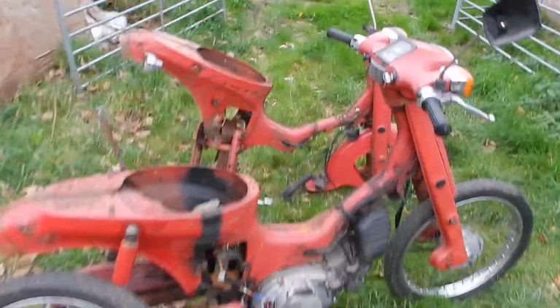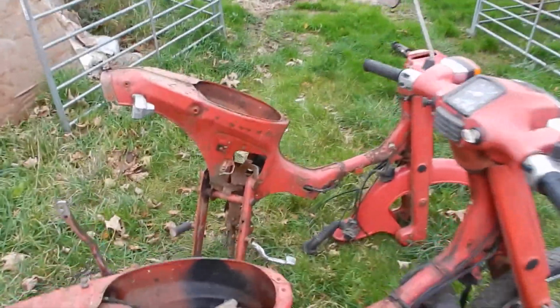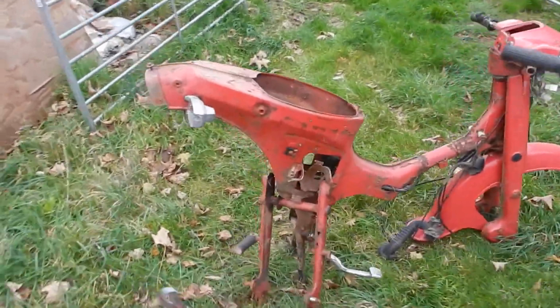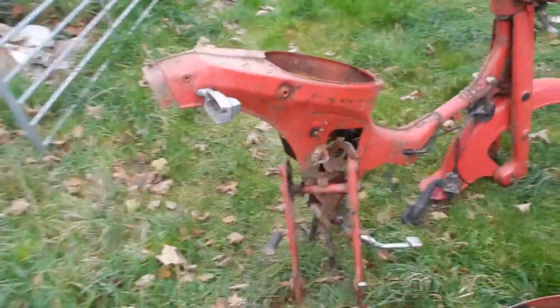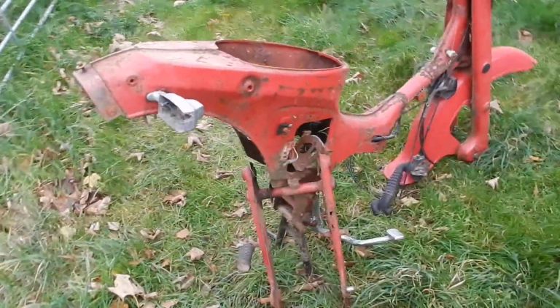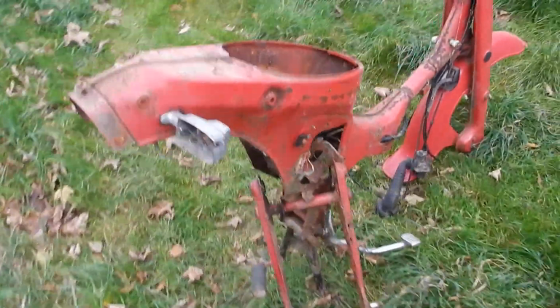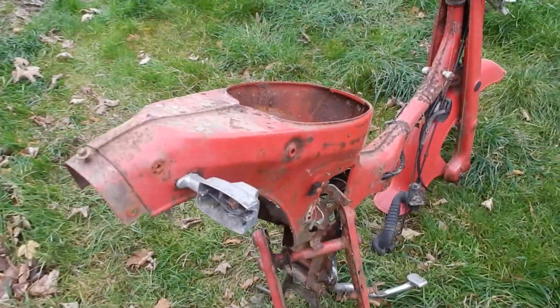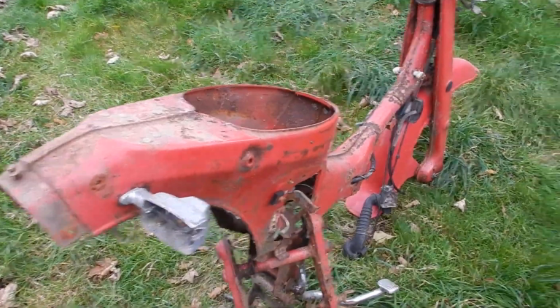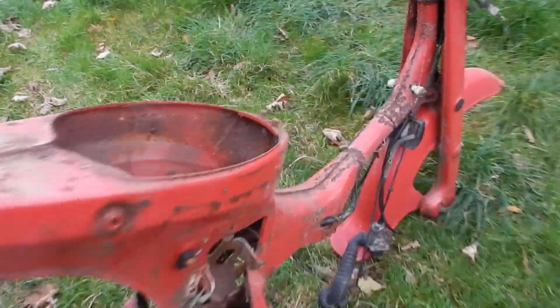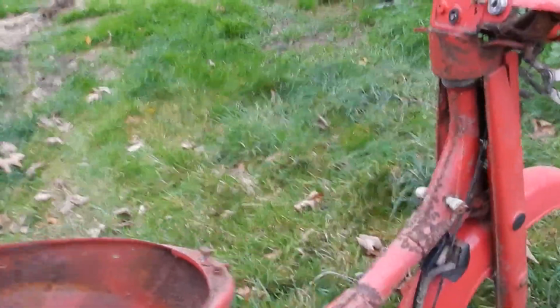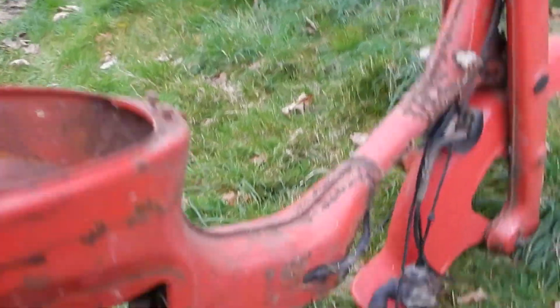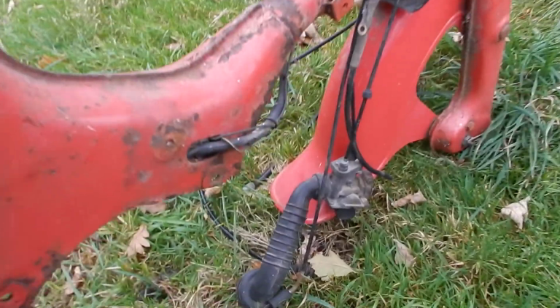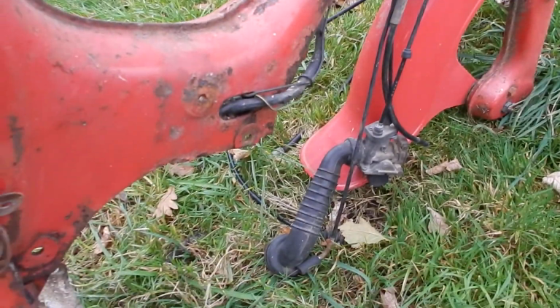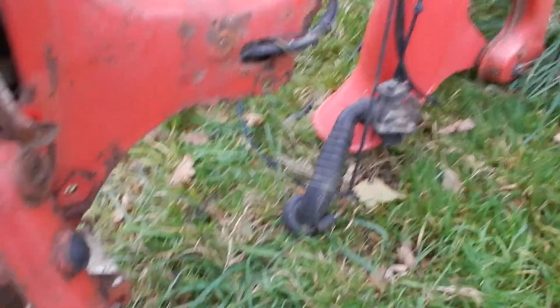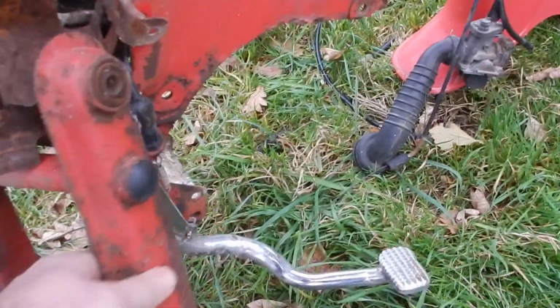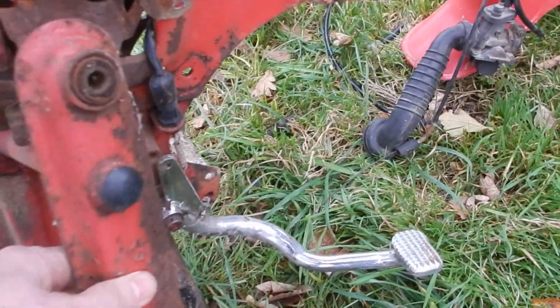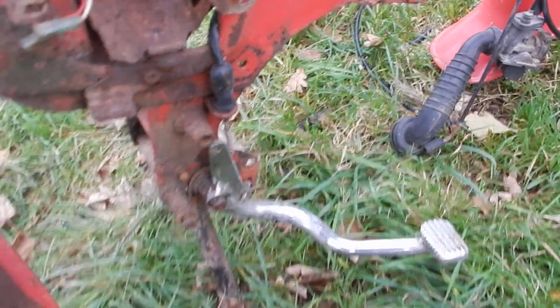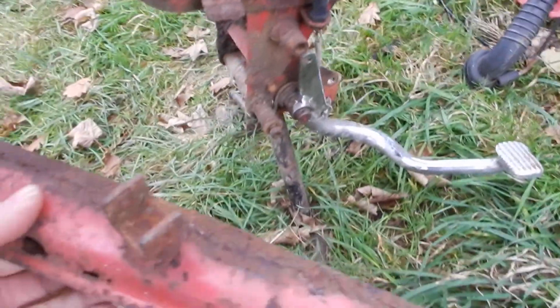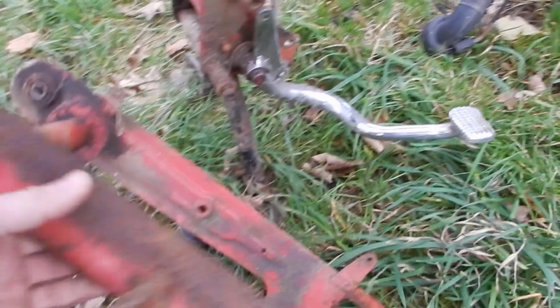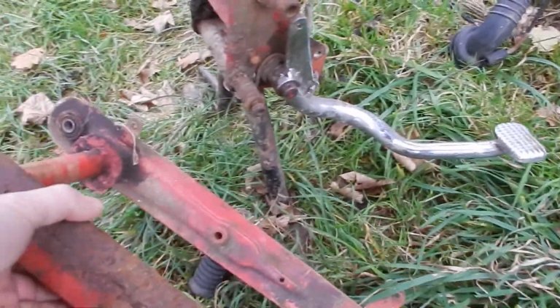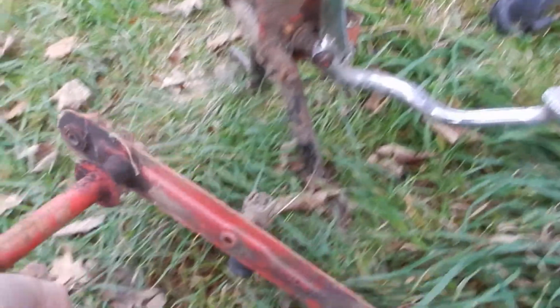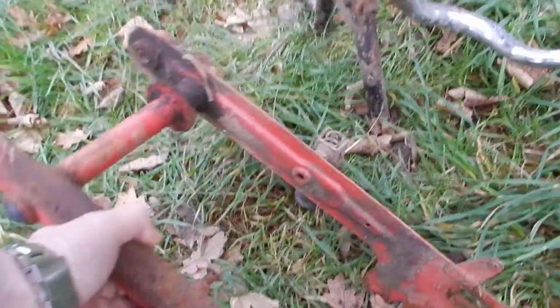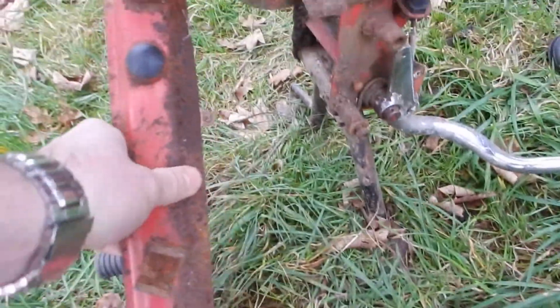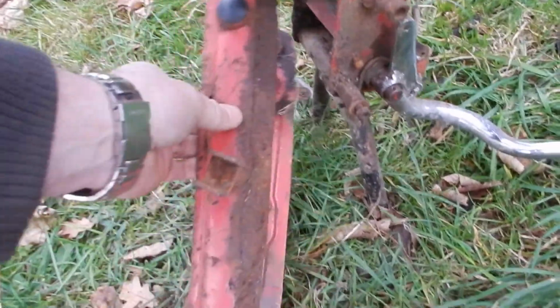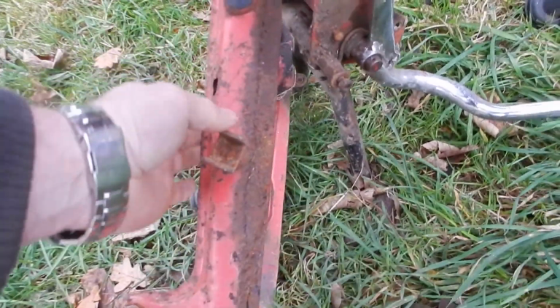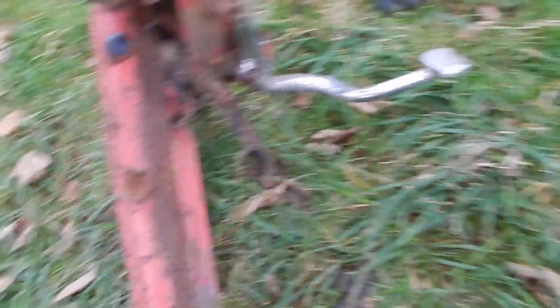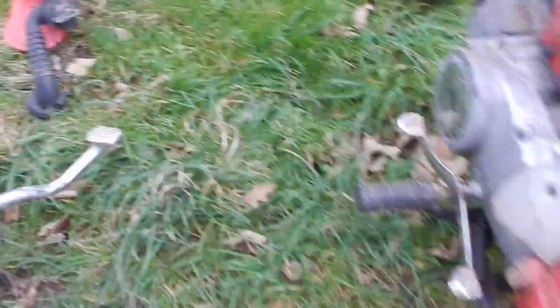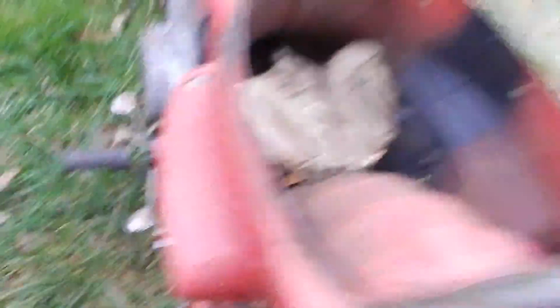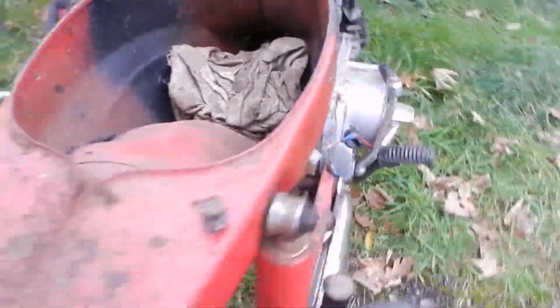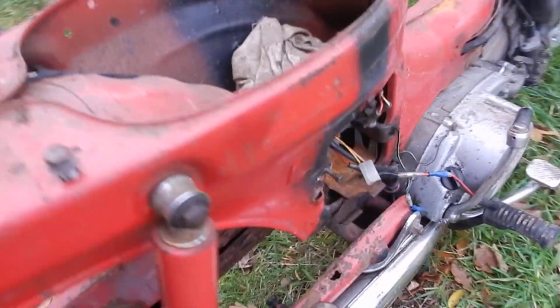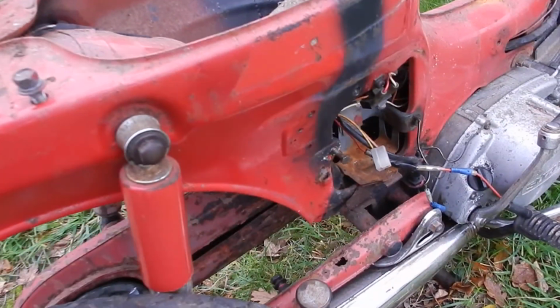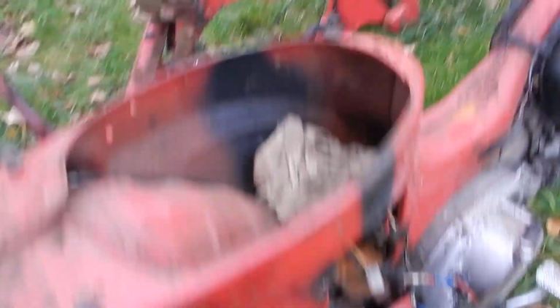Moving on to the second bike, which is also included in the sale. There are a few bits left on it that are probably quite good and could be used. I'm not sure if this swinging arm could be used, because the one on the other bike is a bit rotten.